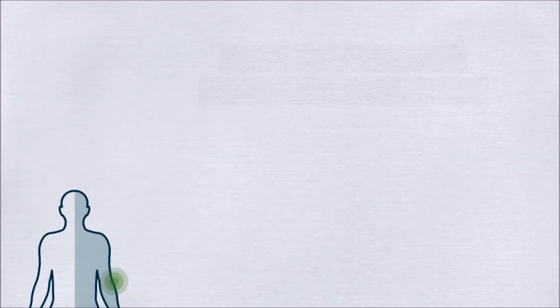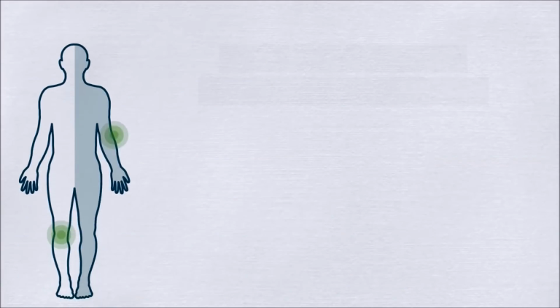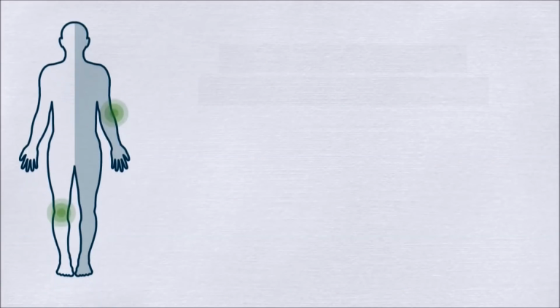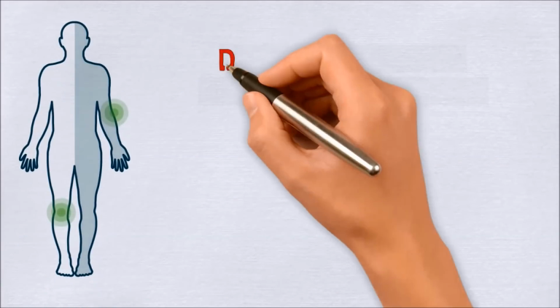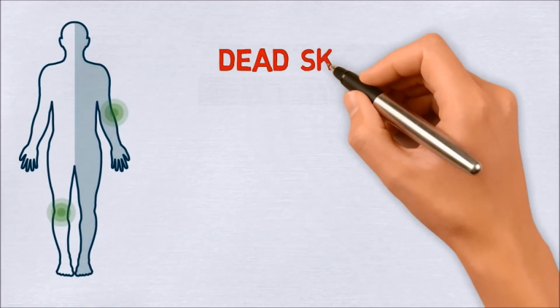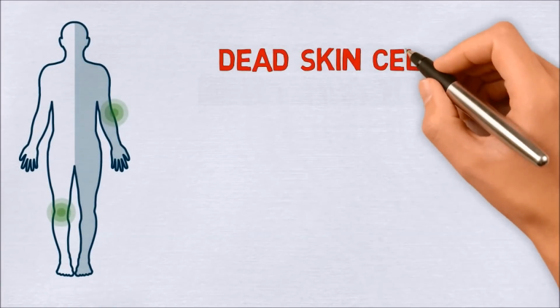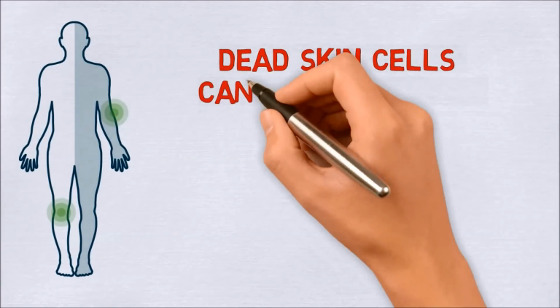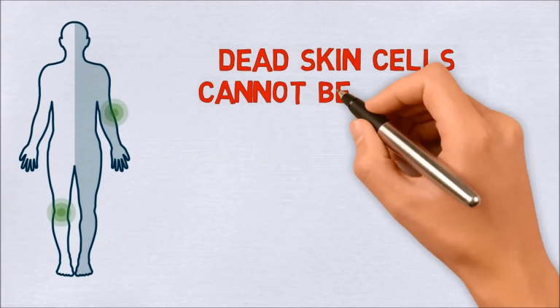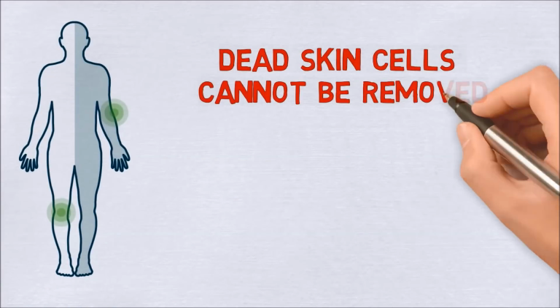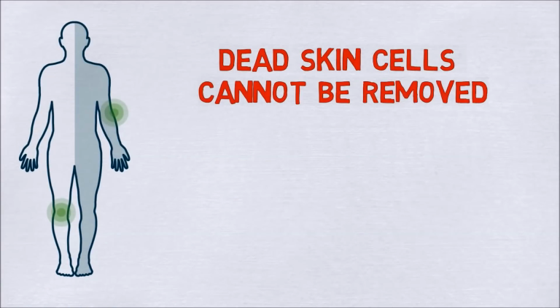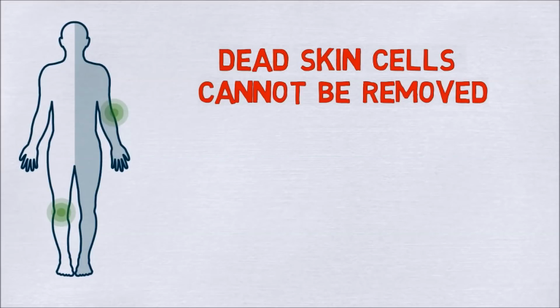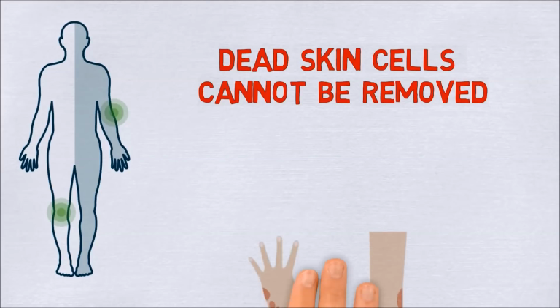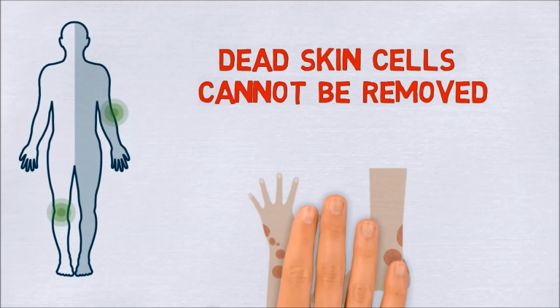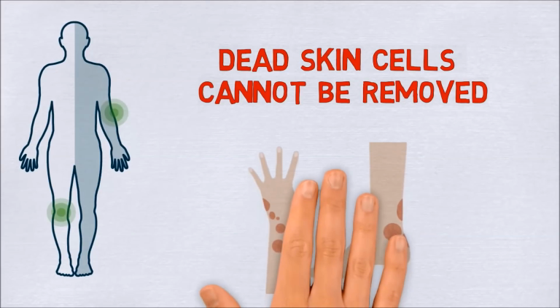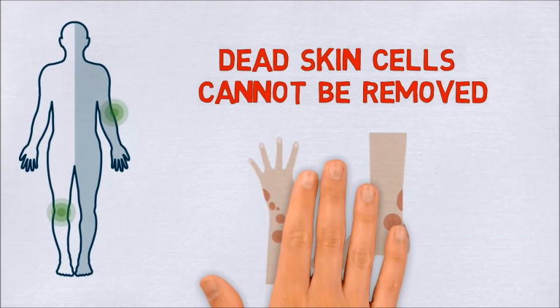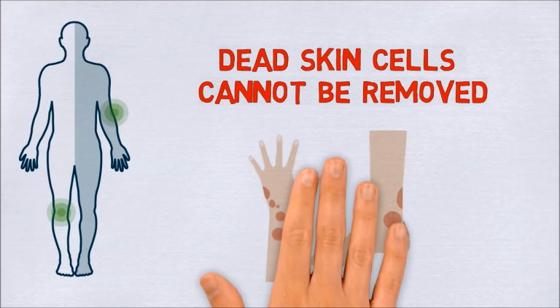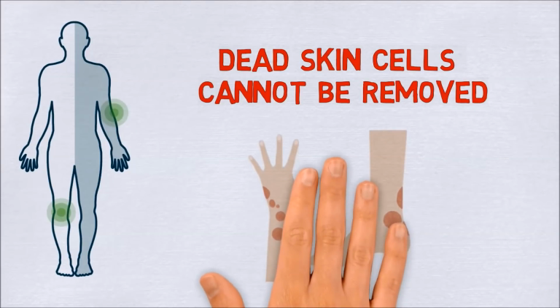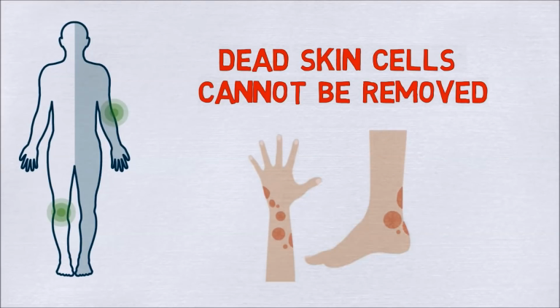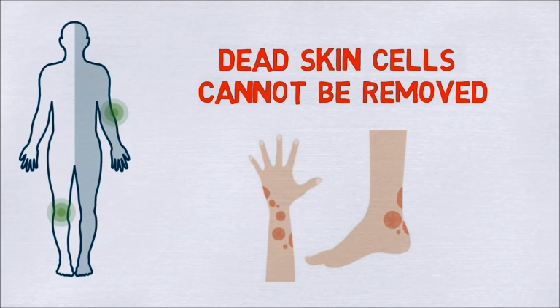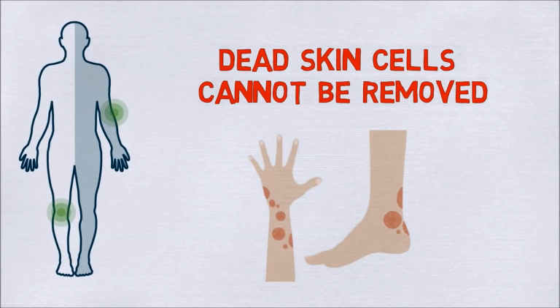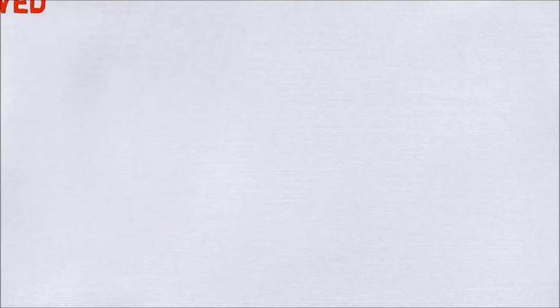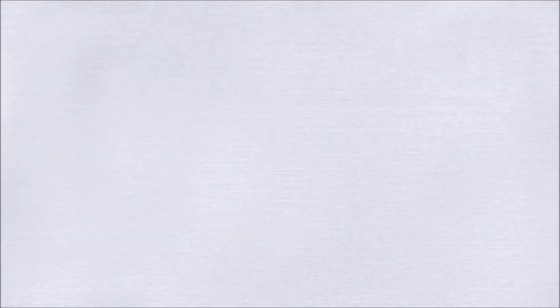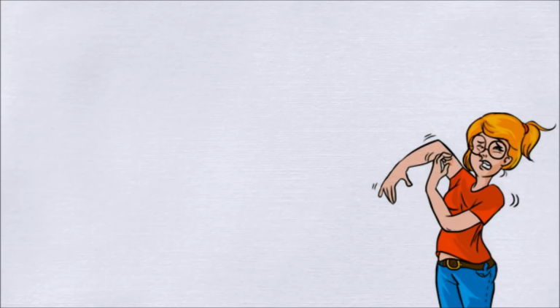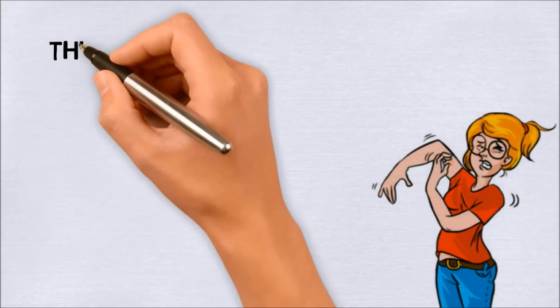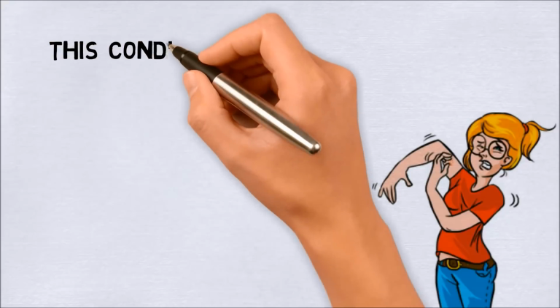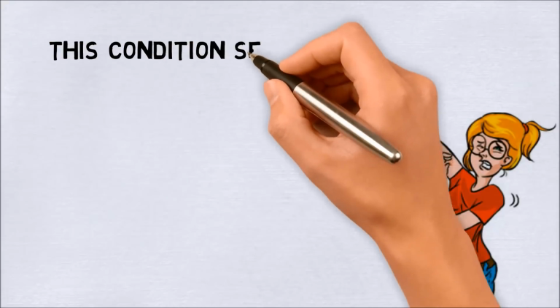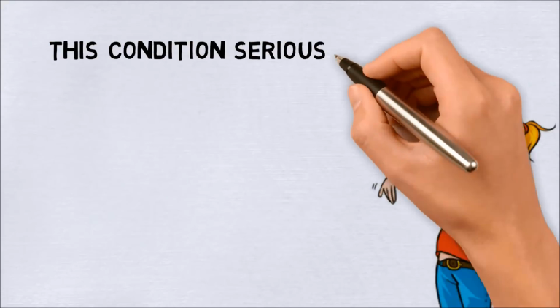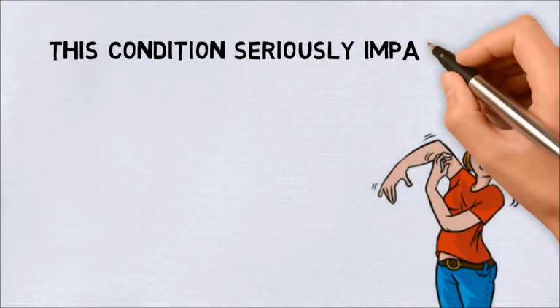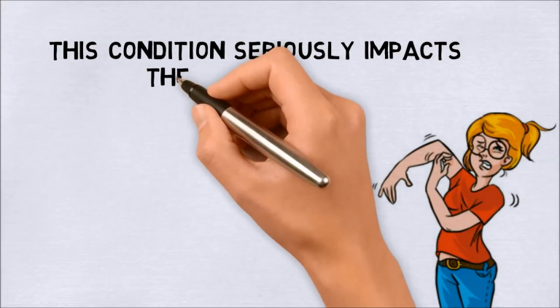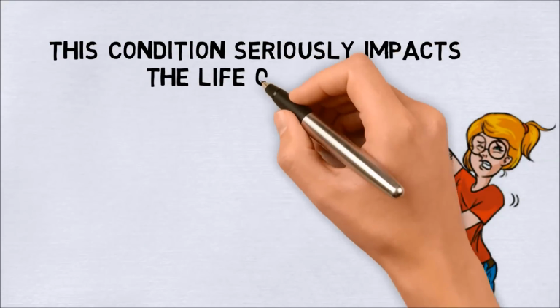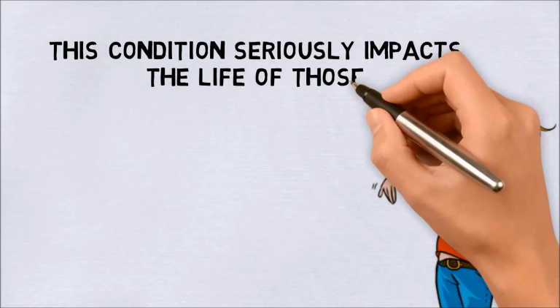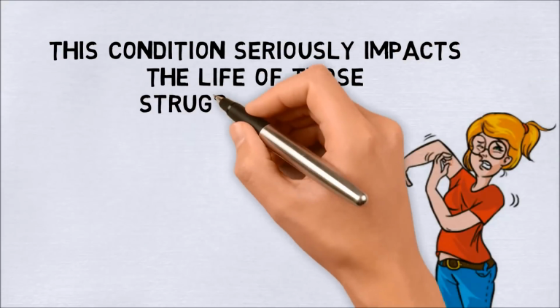As the dead skin cells cannot be removed quickly, they collect into the spots which is typical for psoriasis. This condition seriously impacts the life of those who struggle with it.